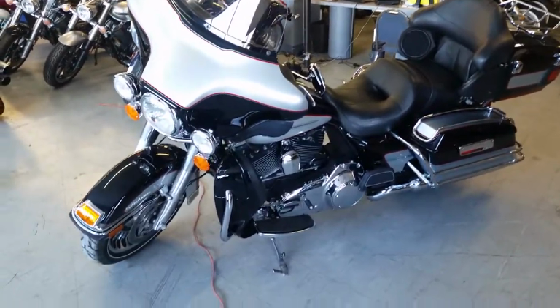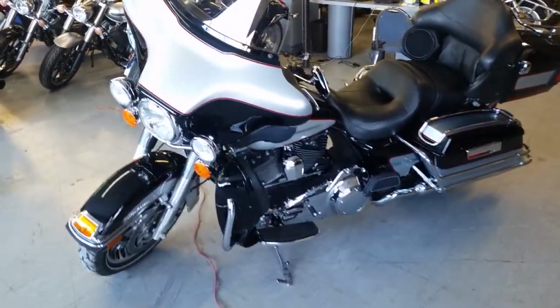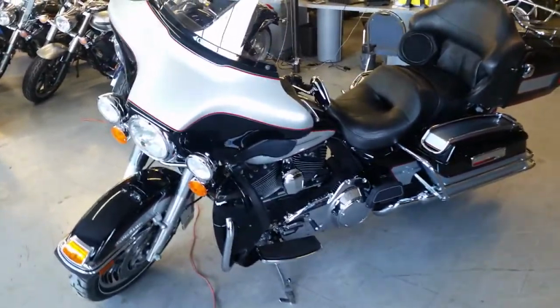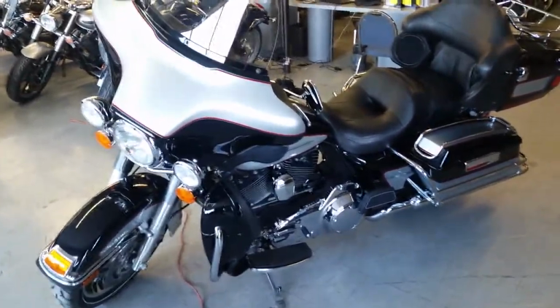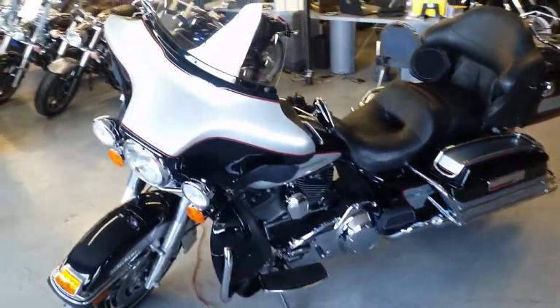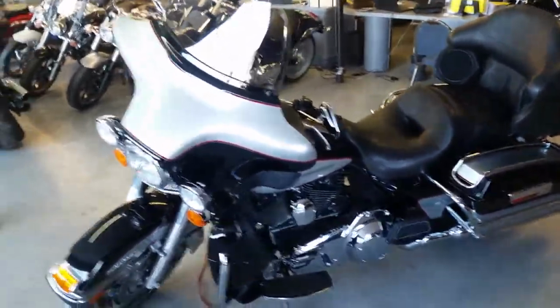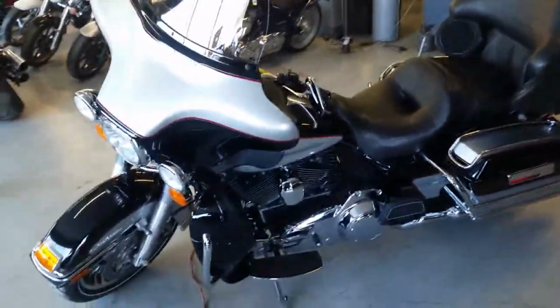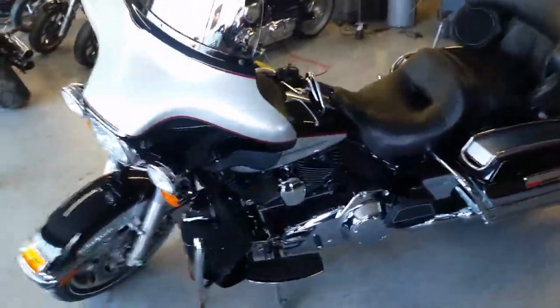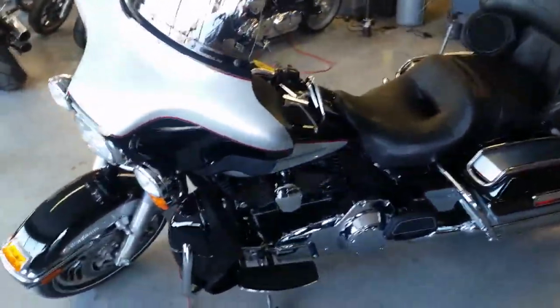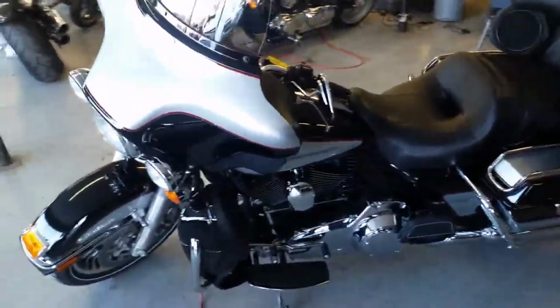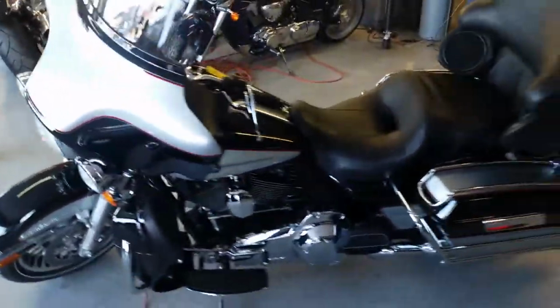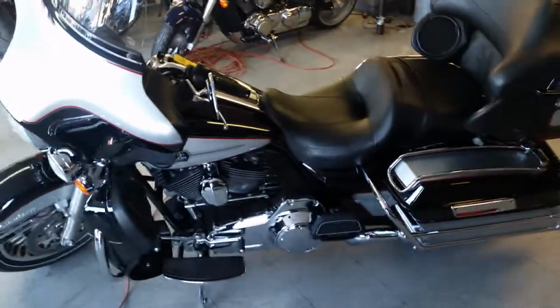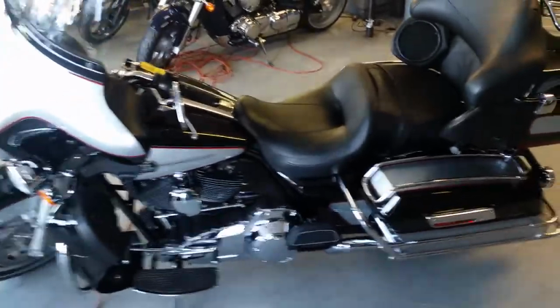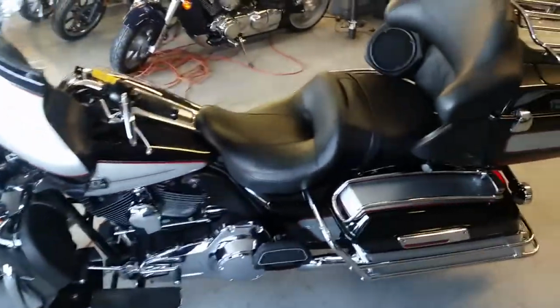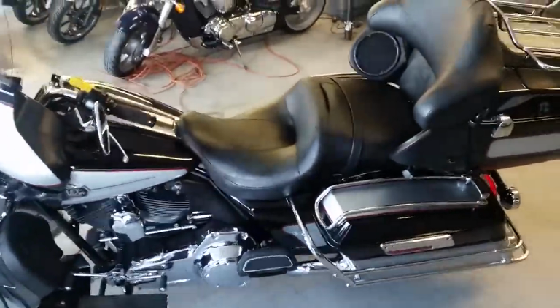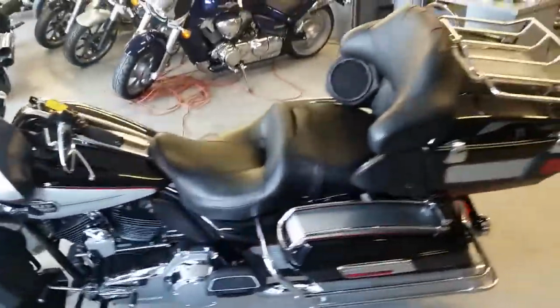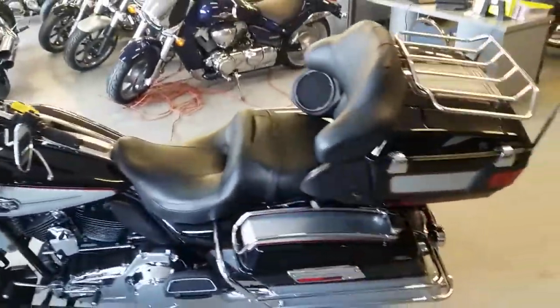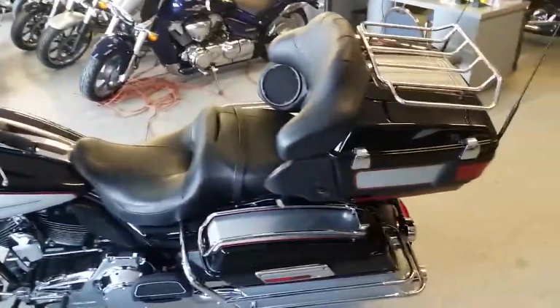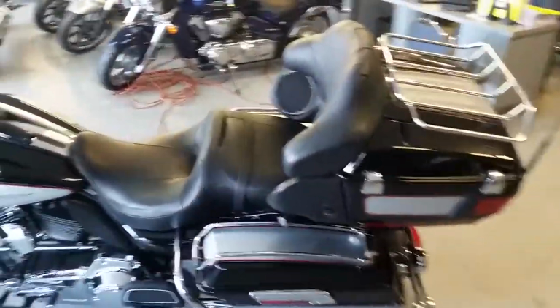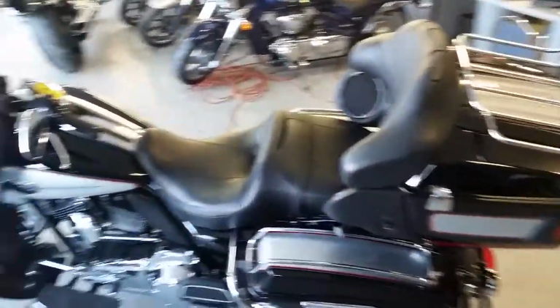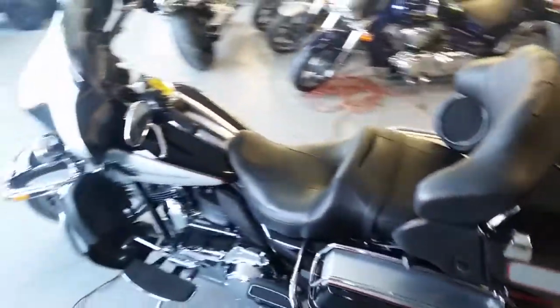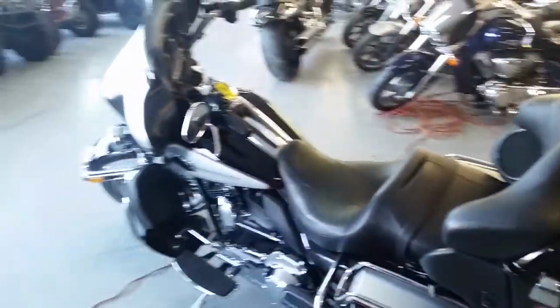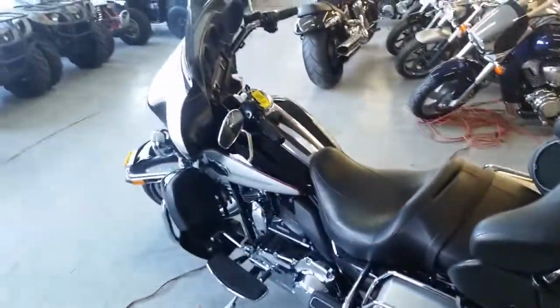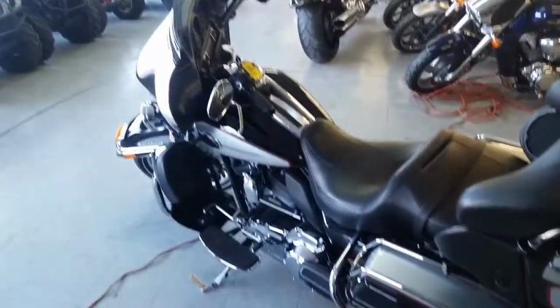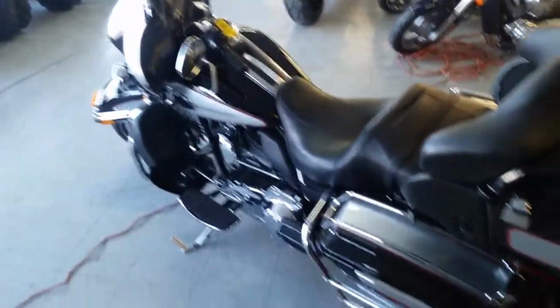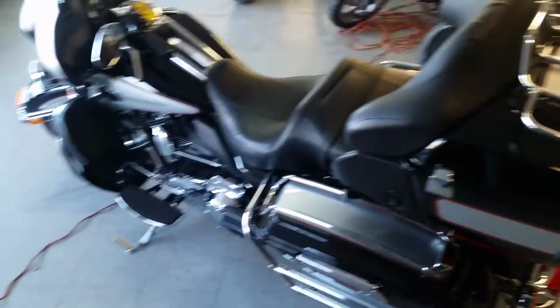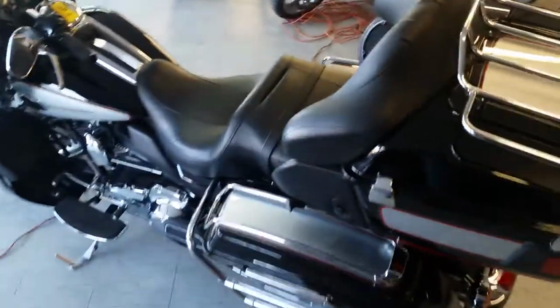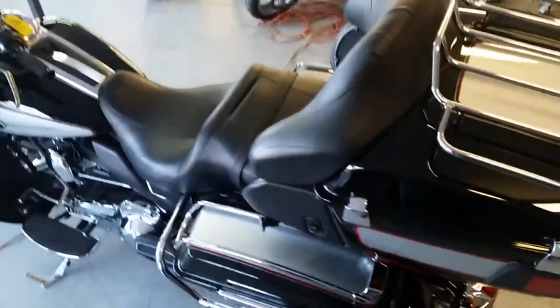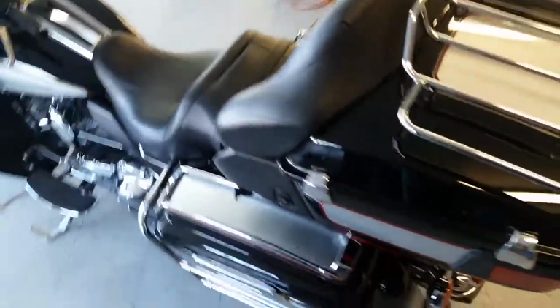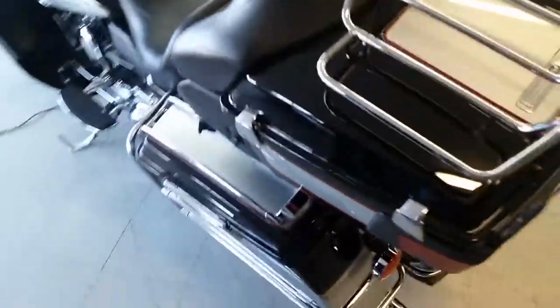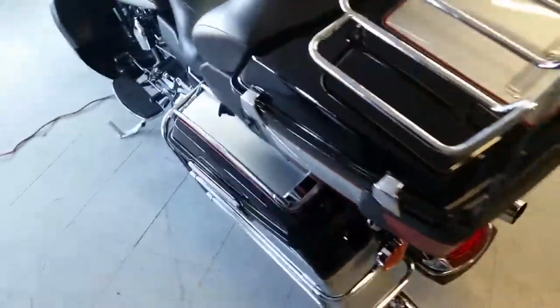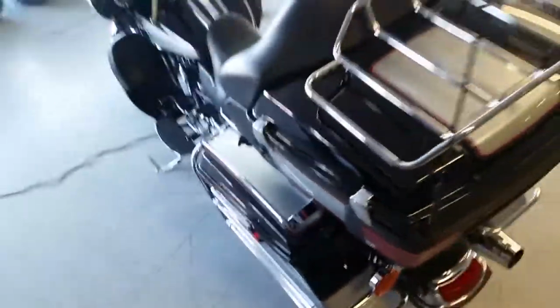At Approval Powersports, we have guaranteed financing for every Harley-Davidson we have. Today we have a 2010 Harley-Davidson Electra Glide Ultra Classic for sale. This thing's in vivid black and brilliant silver.